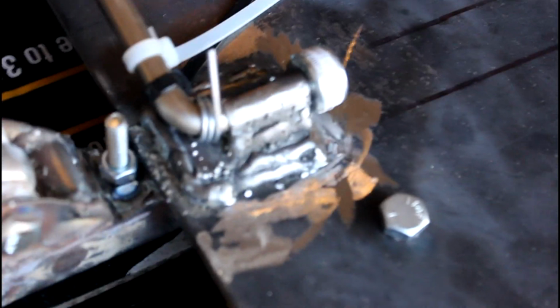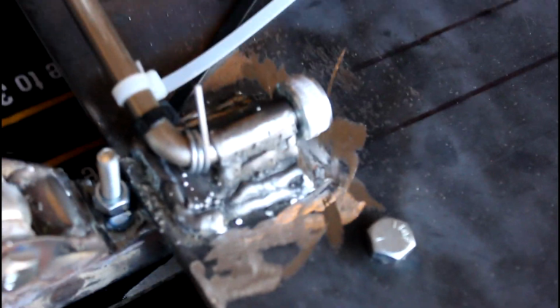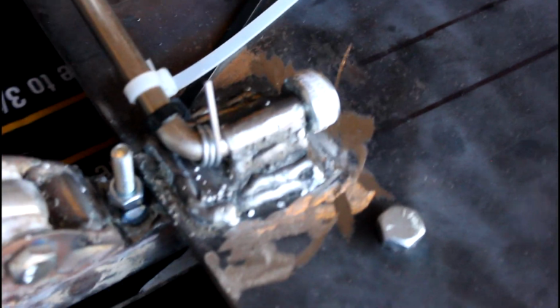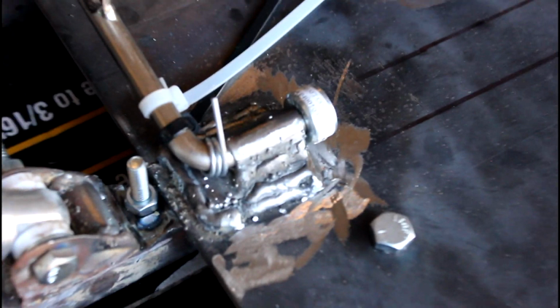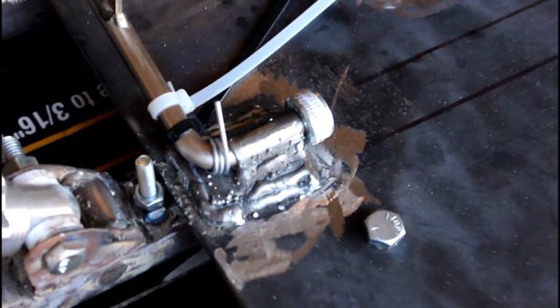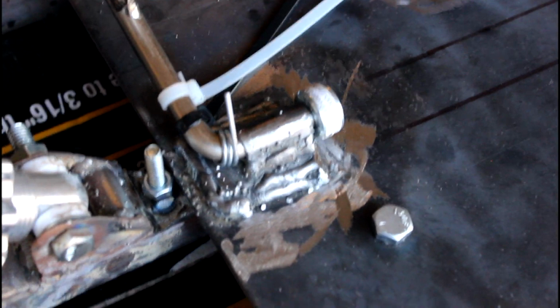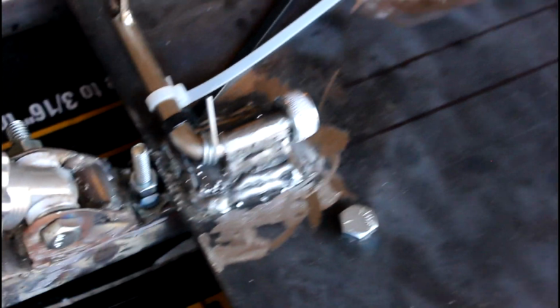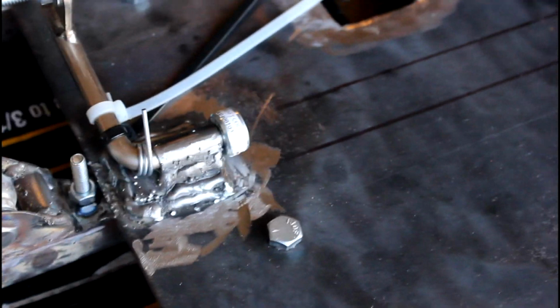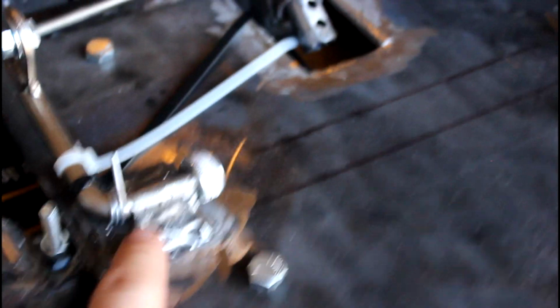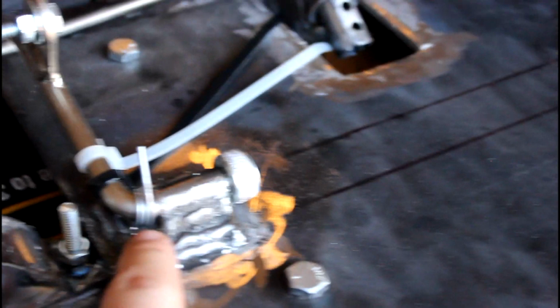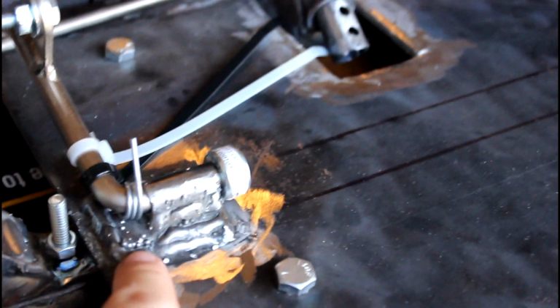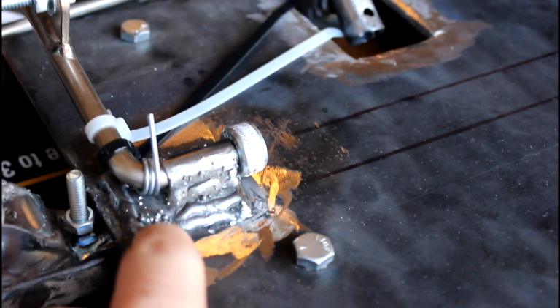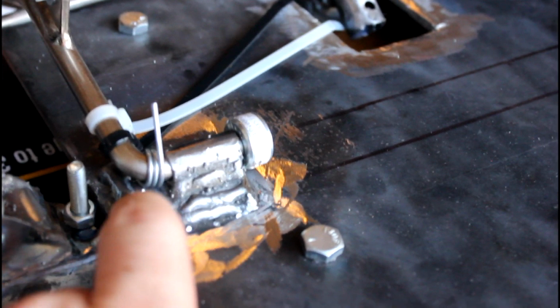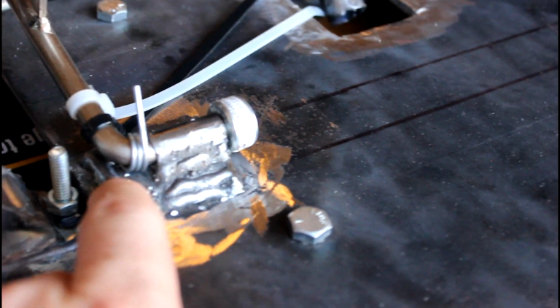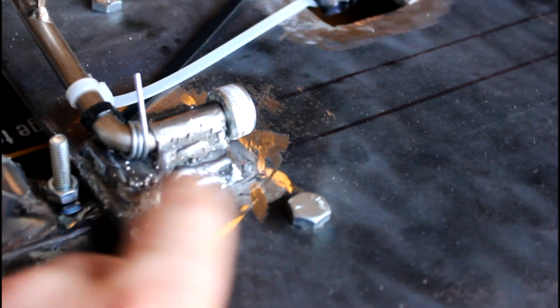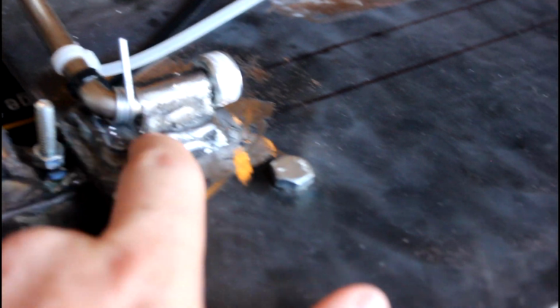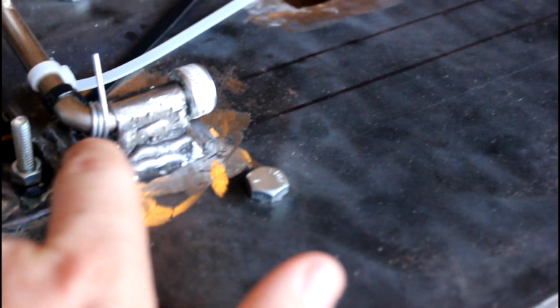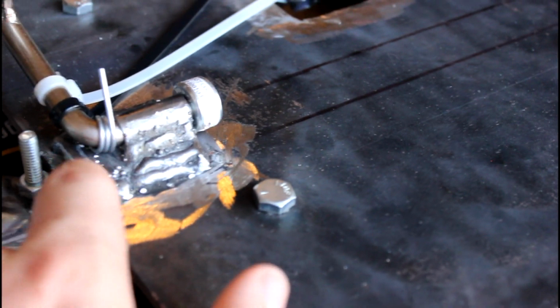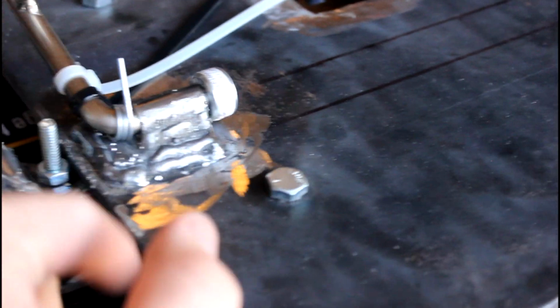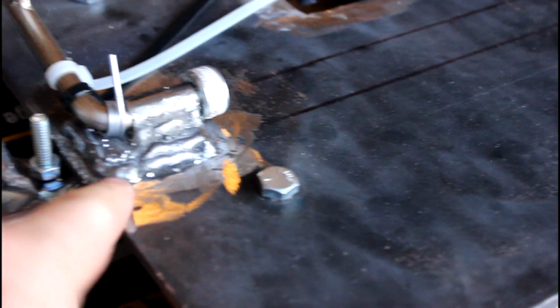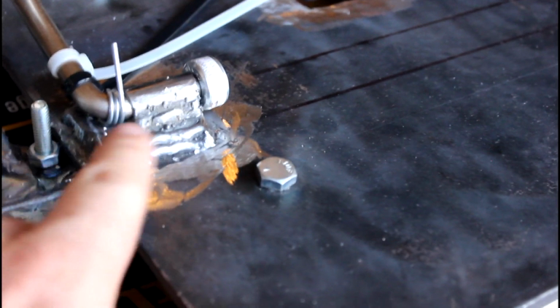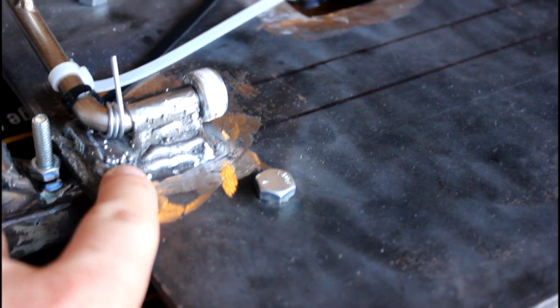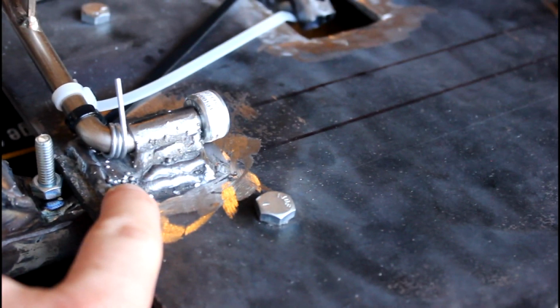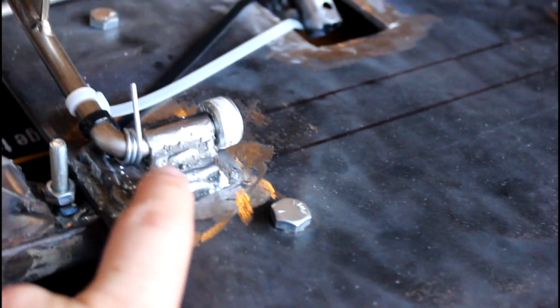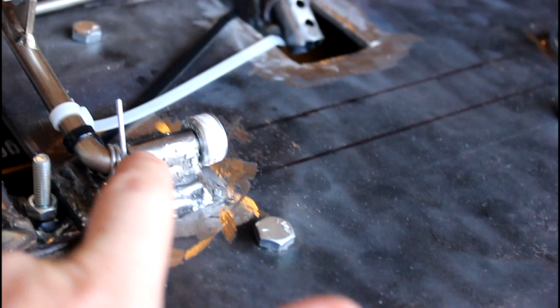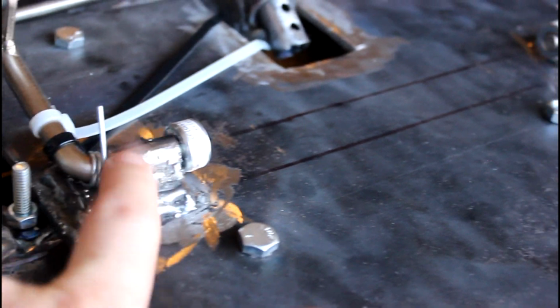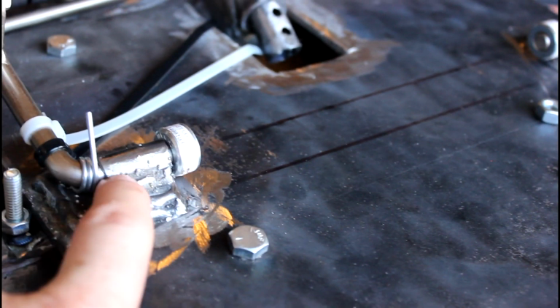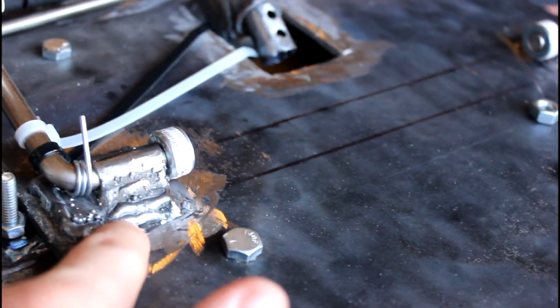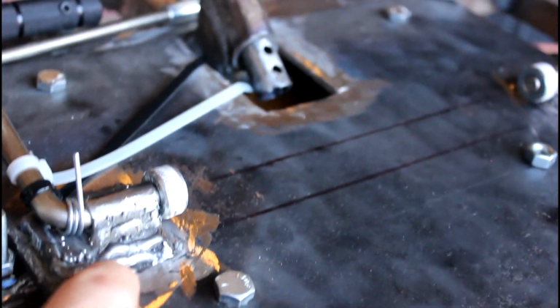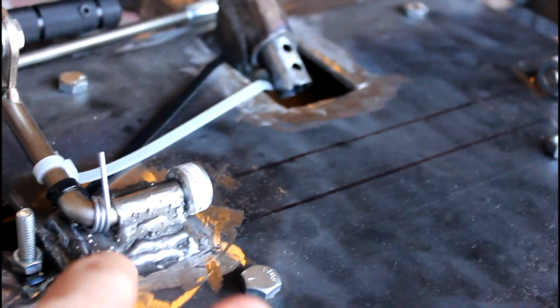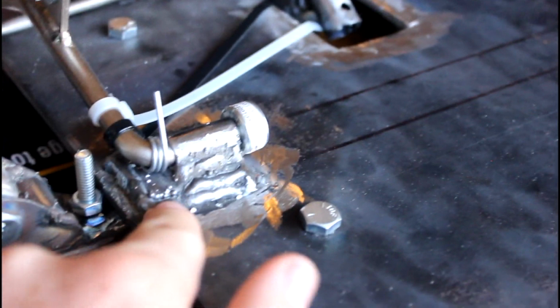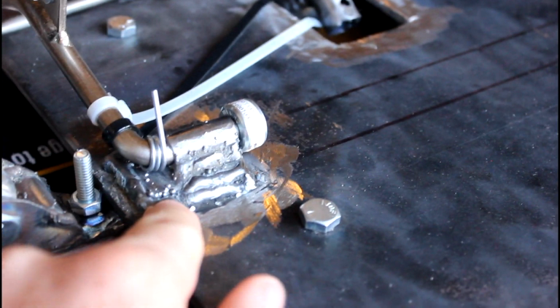As you can see here, this is the up-close shot of what the mounting surface looks like for the pedal. This is just flat stock here with the pipe welded on top of that, and then with that welded to the plate.